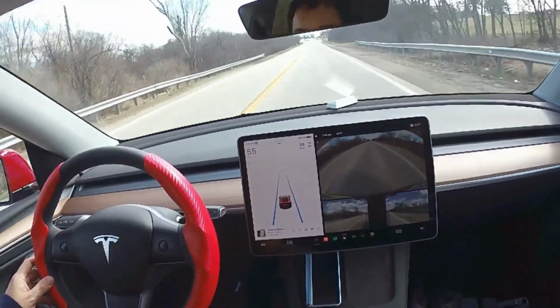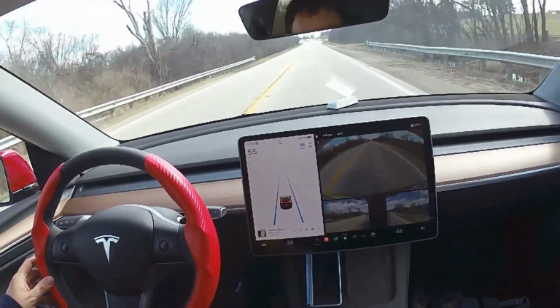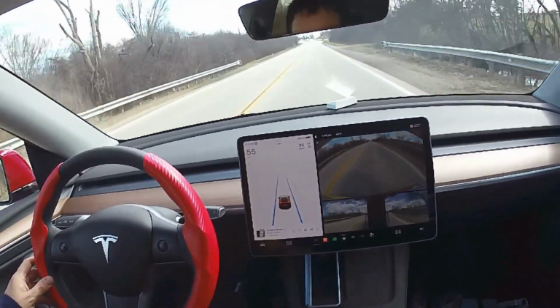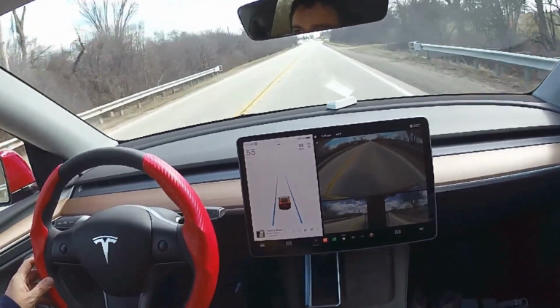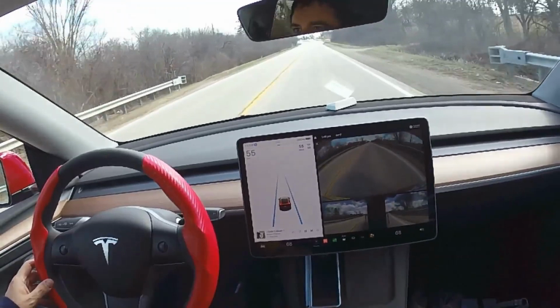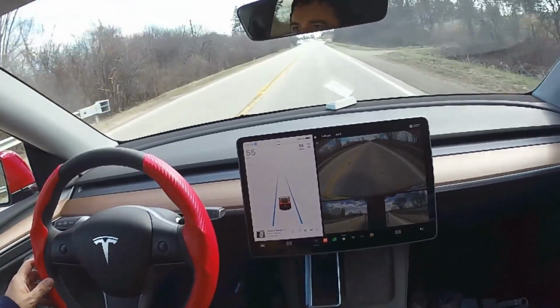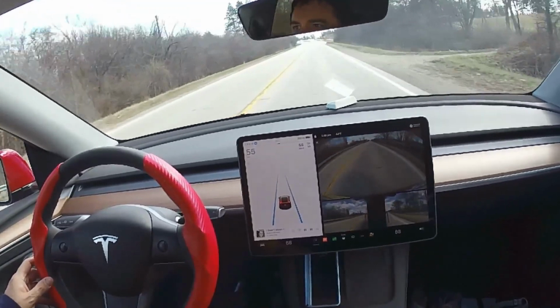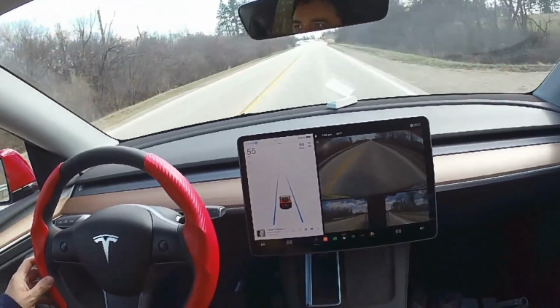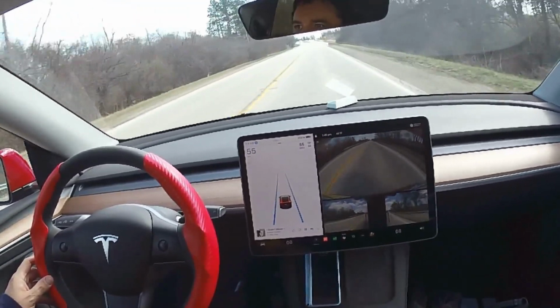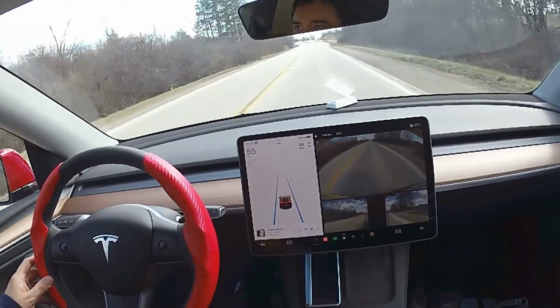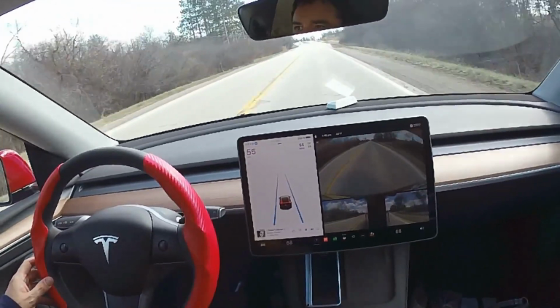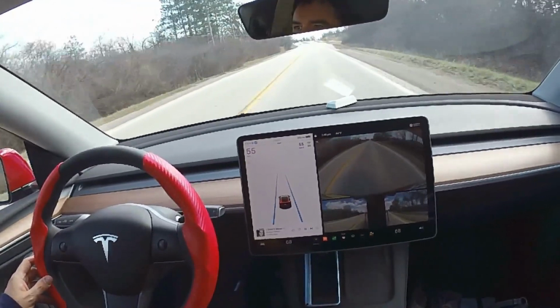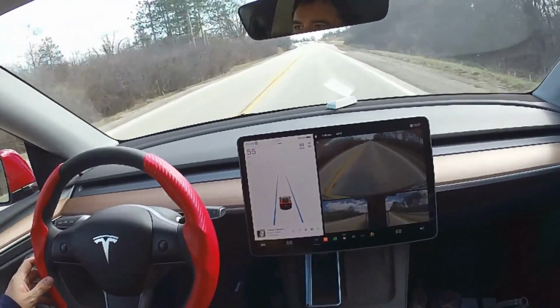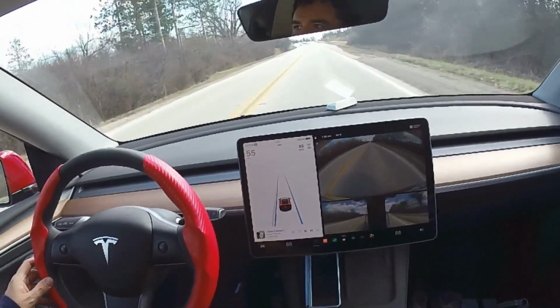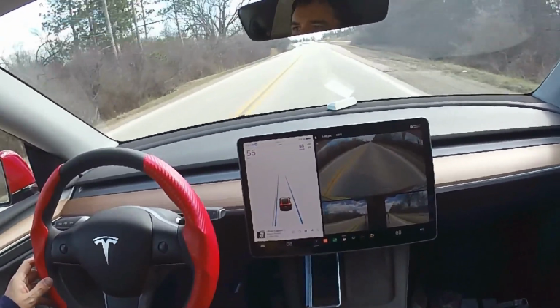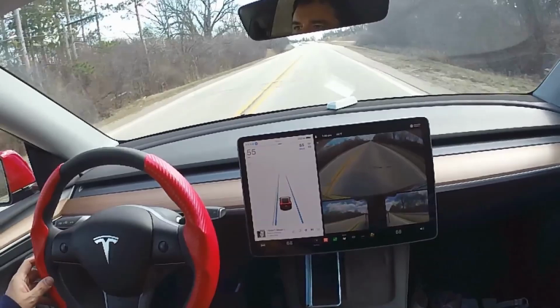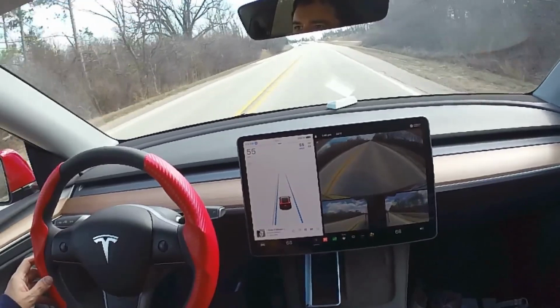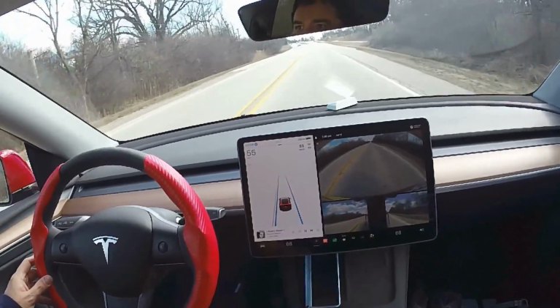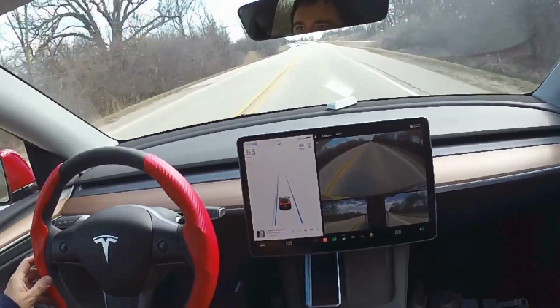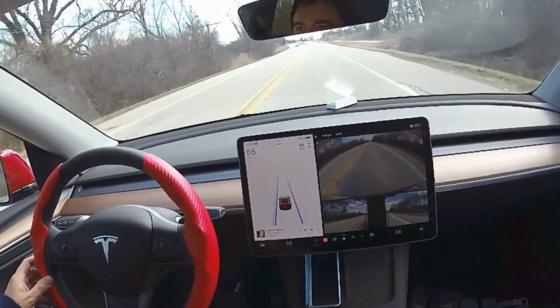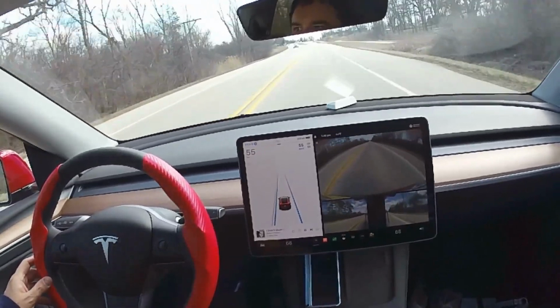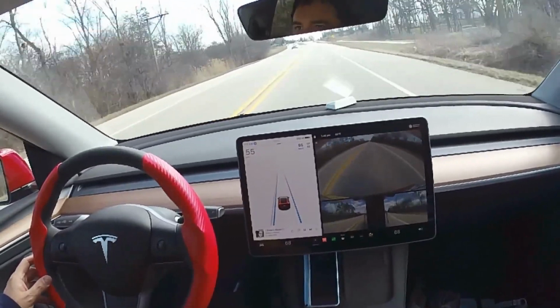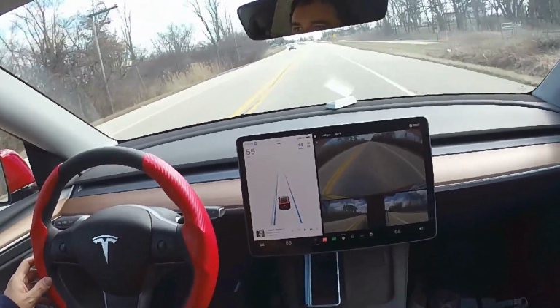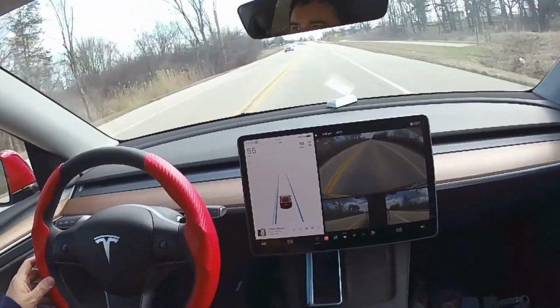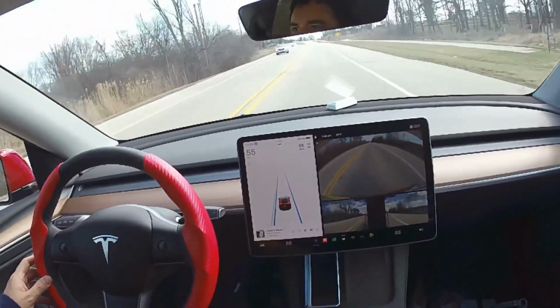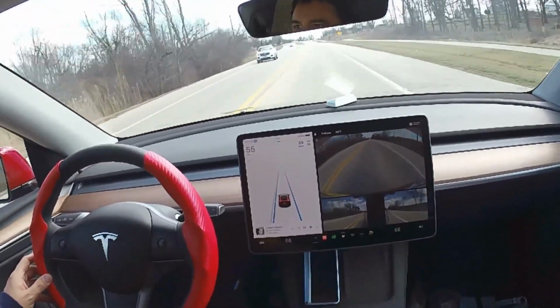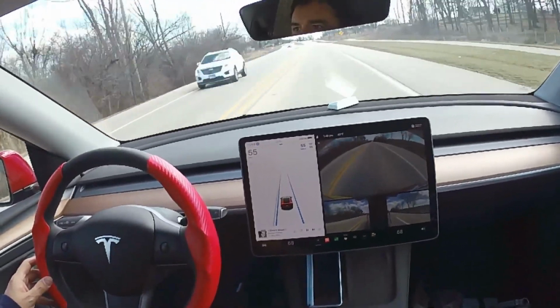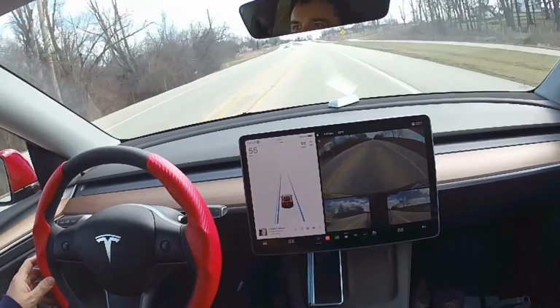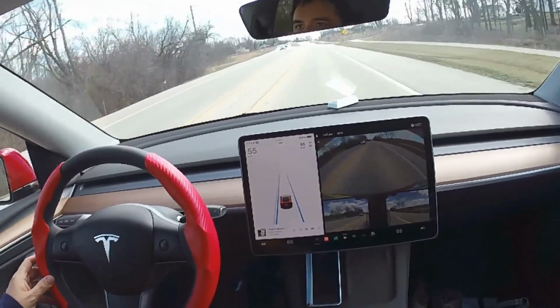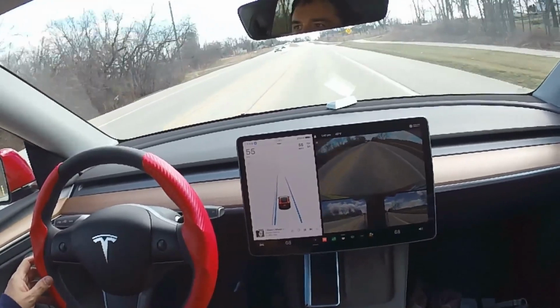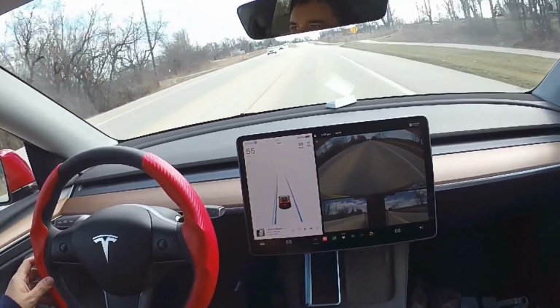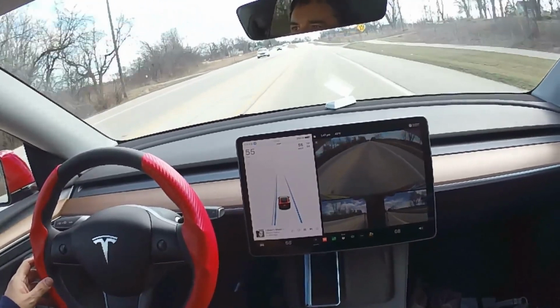One of the most important properties that self-driving cars must have is perception, which helps the car see the world around itself, as well as recognize and classify the things that it sees. In order to make good decisions, the car needs to recognize objects instantly.